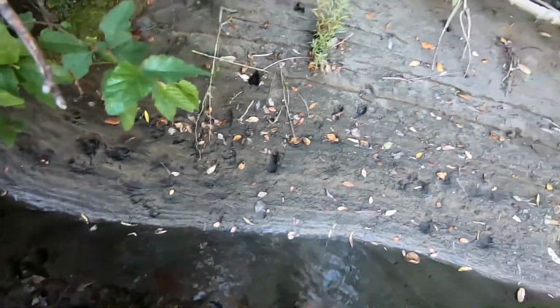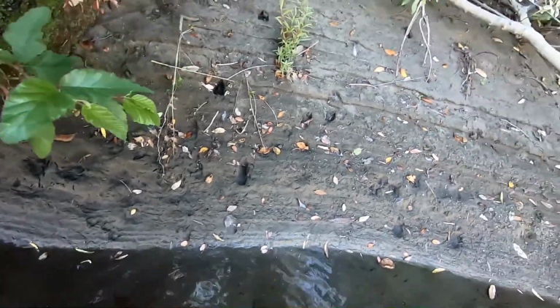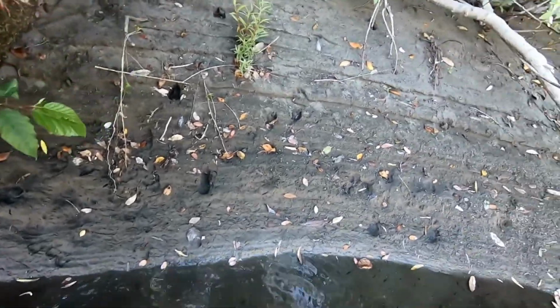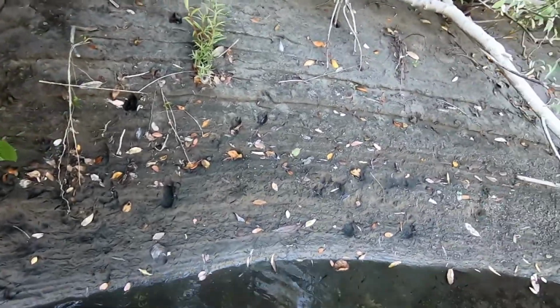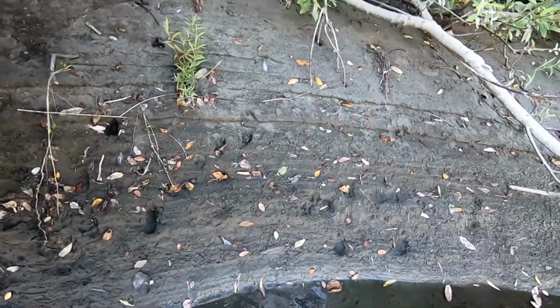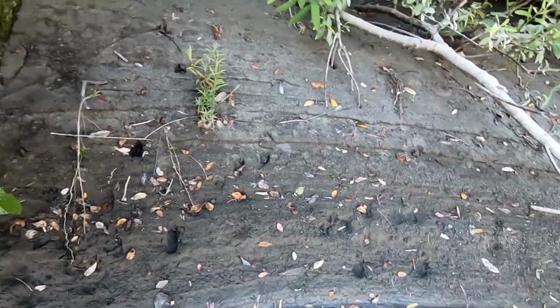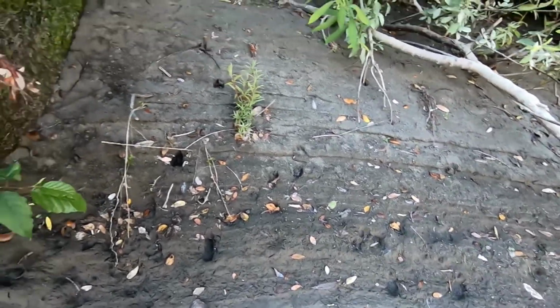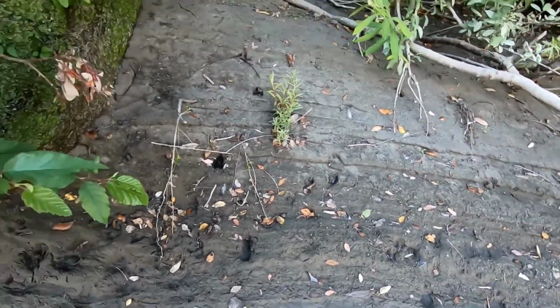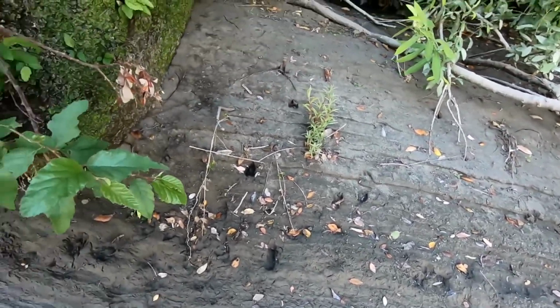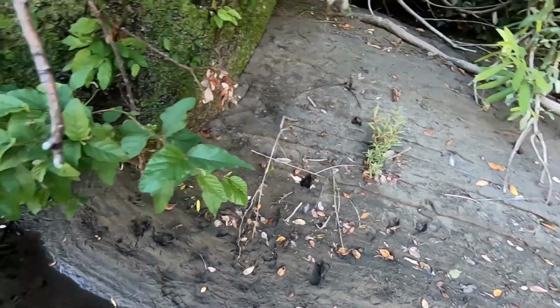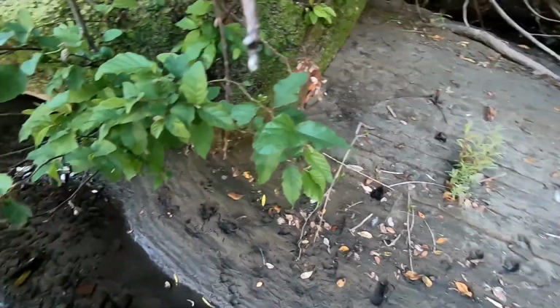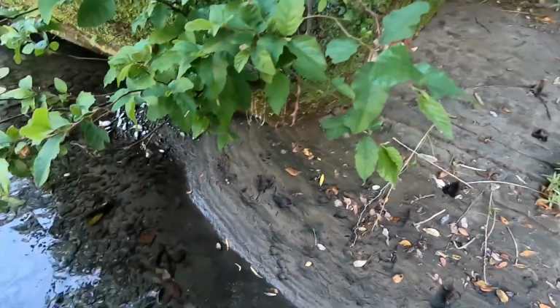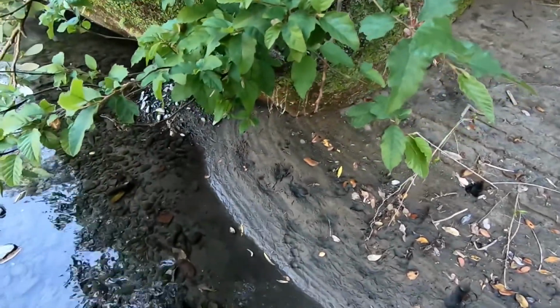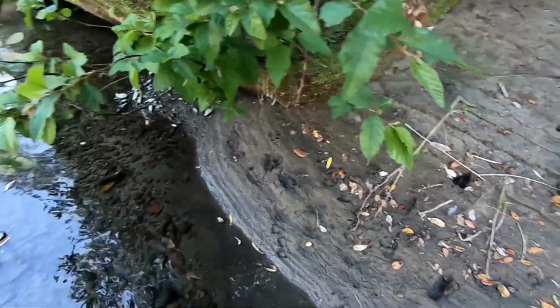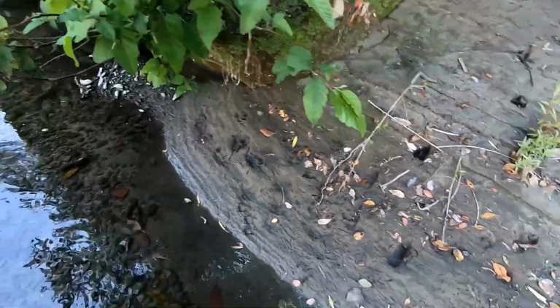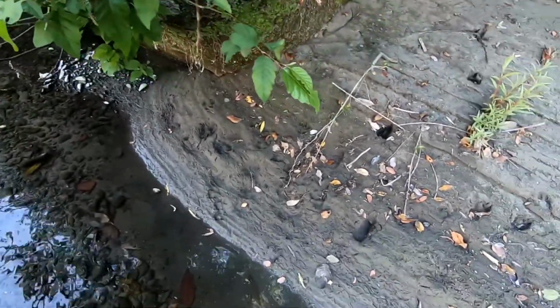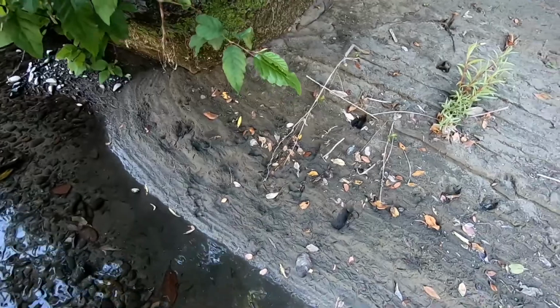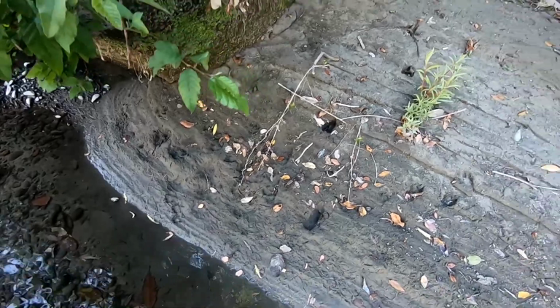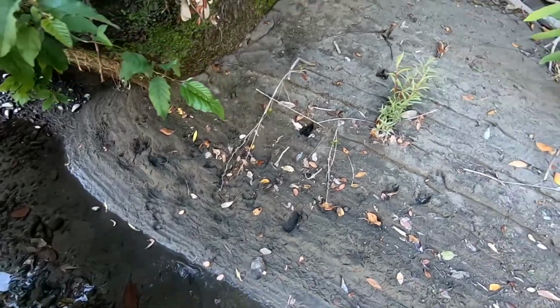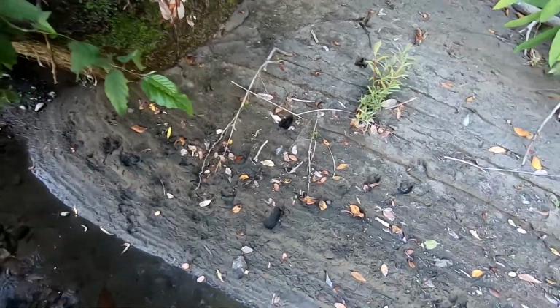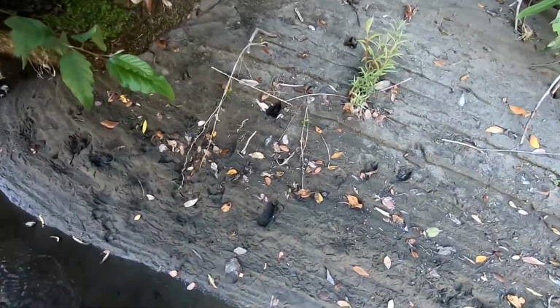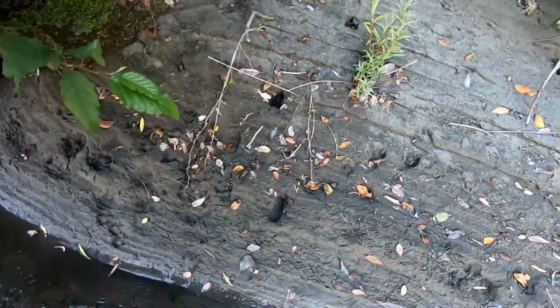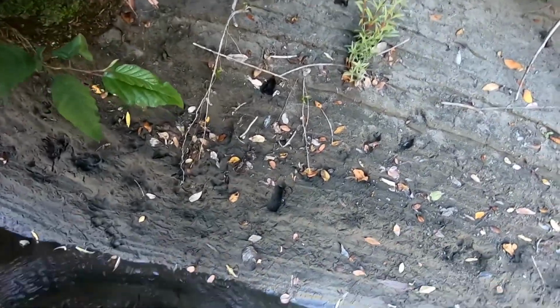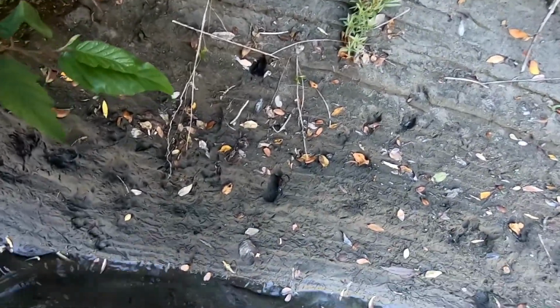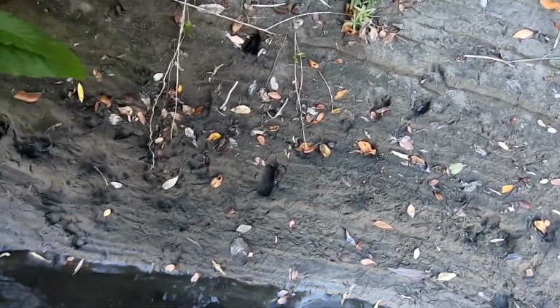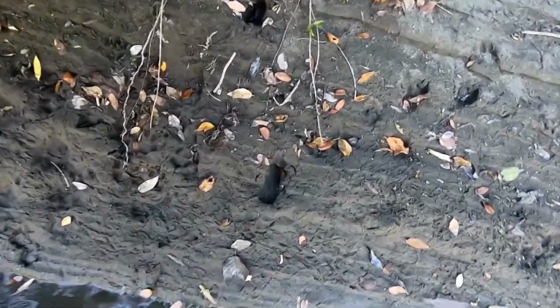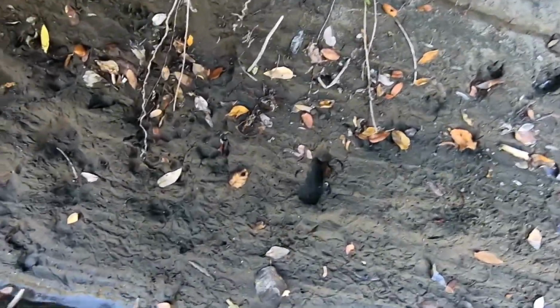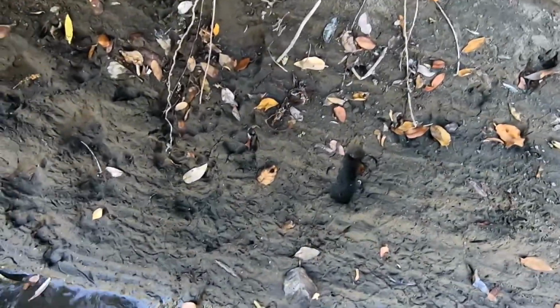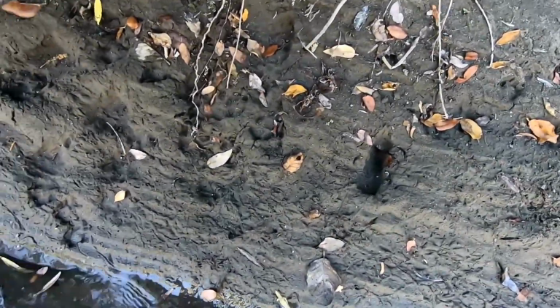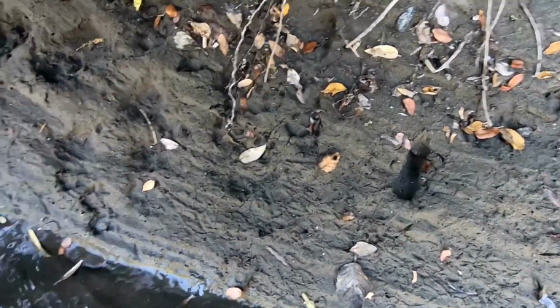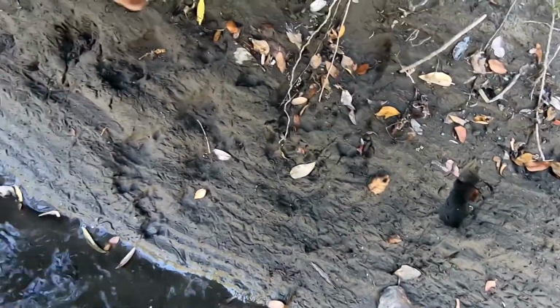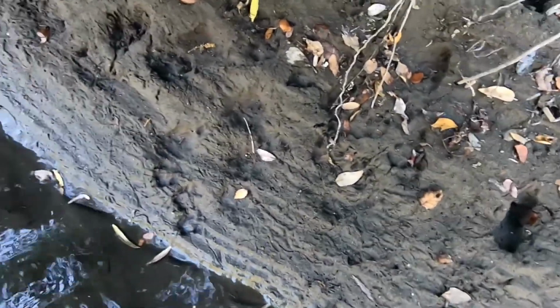Hey everybody, Bear Tracker Nature Films here on the Eel River. Looking around on the bank, there's something kind of cool right here, so I'm wading across to show you this.